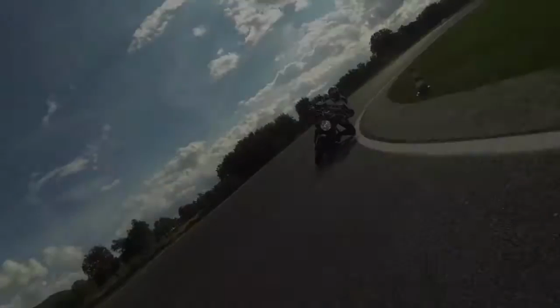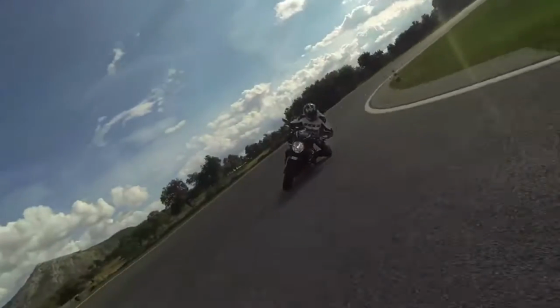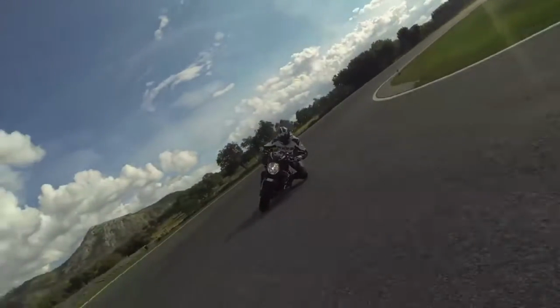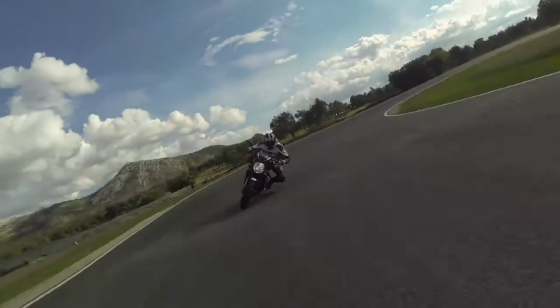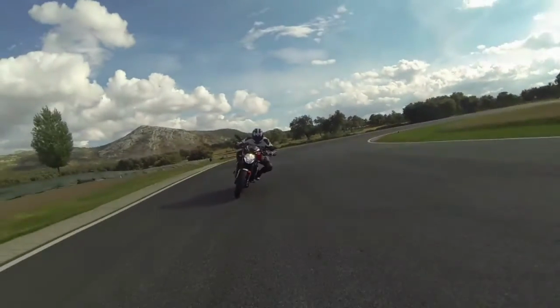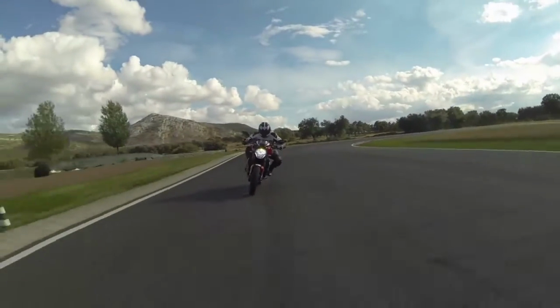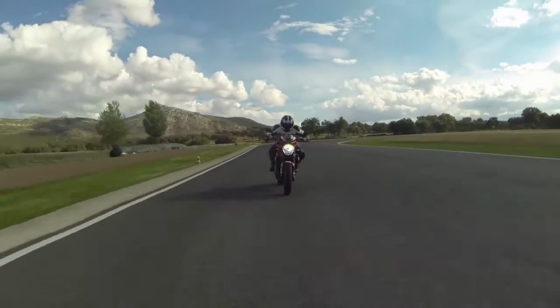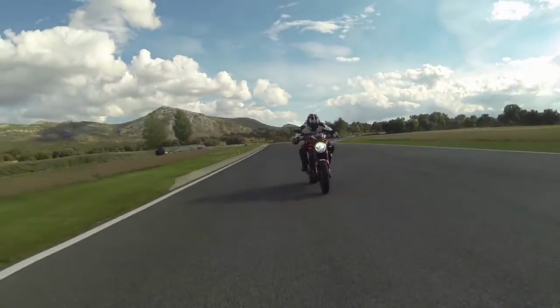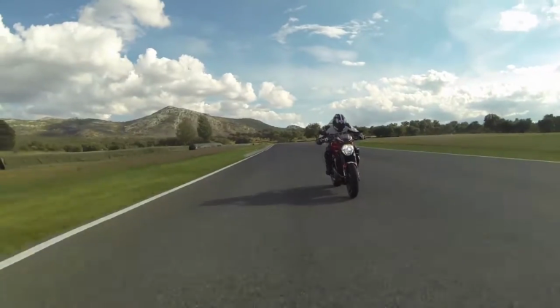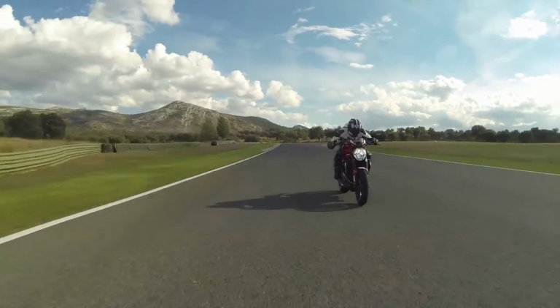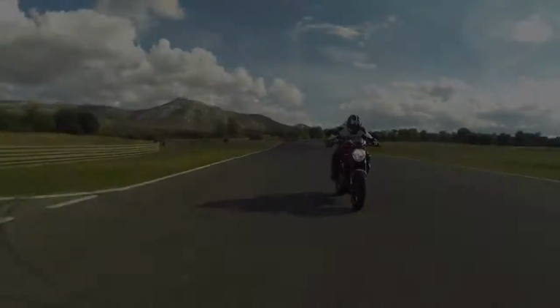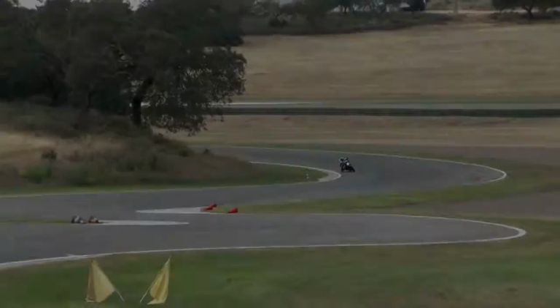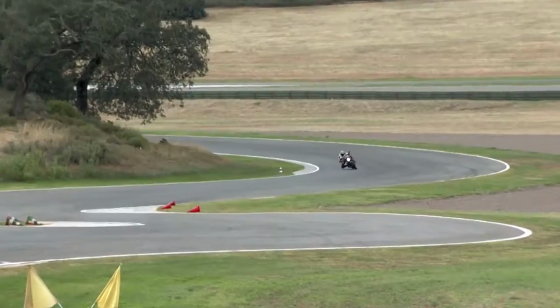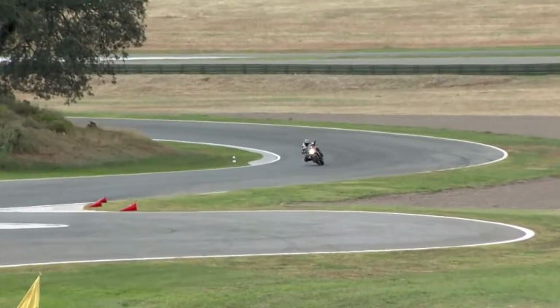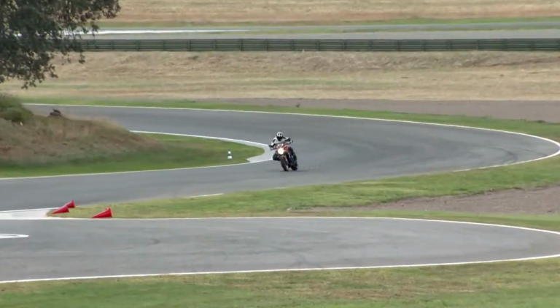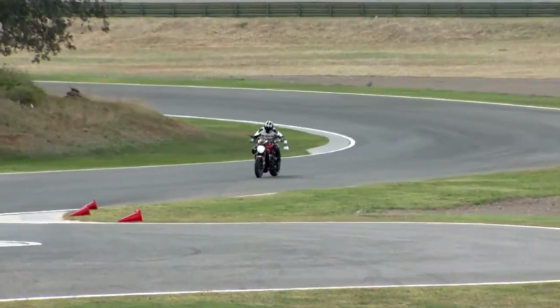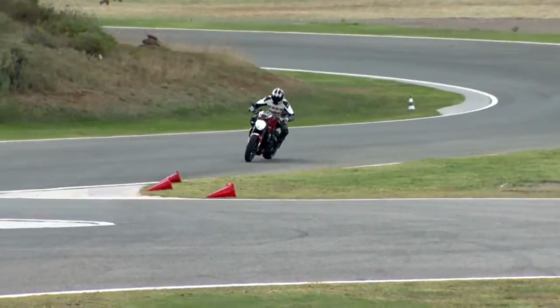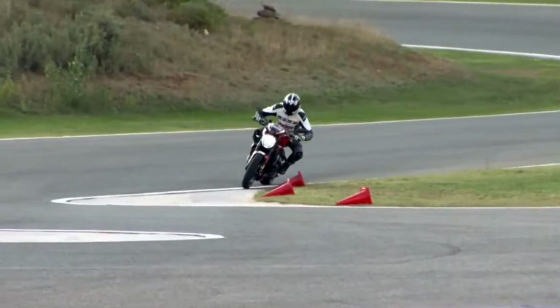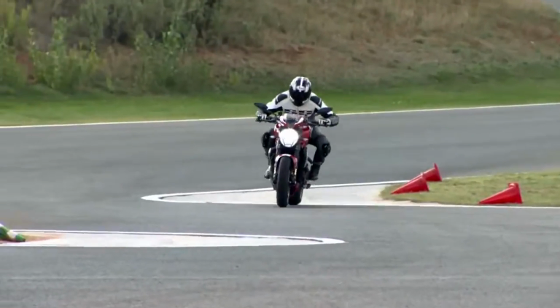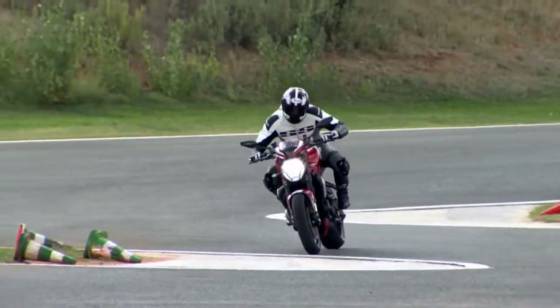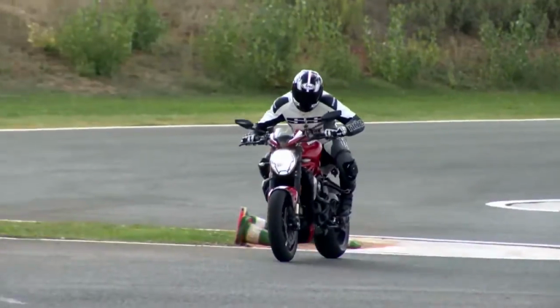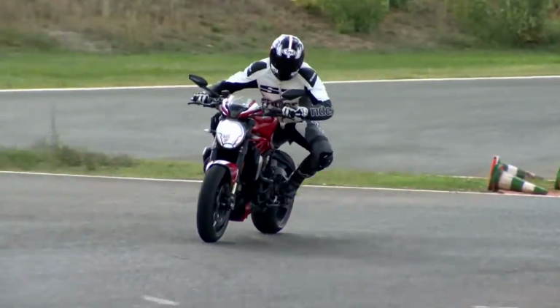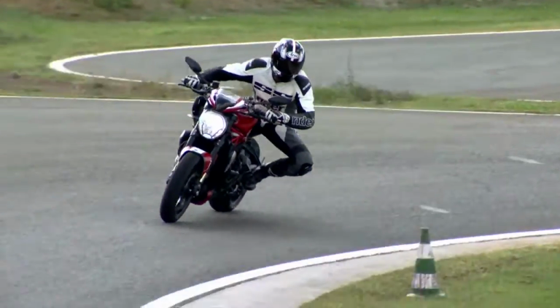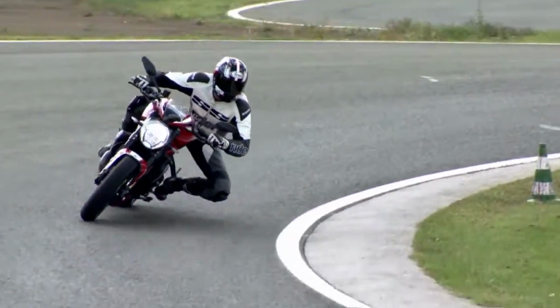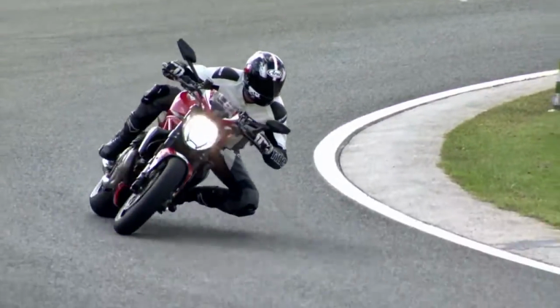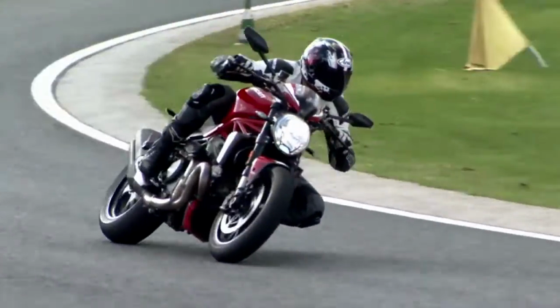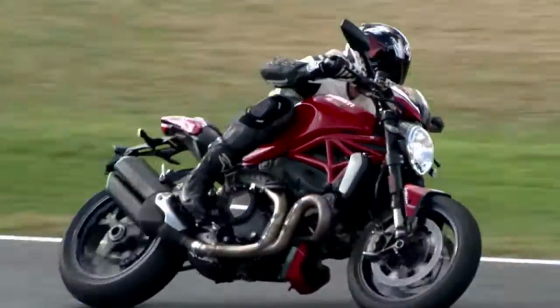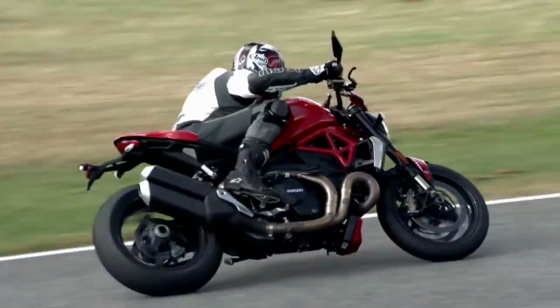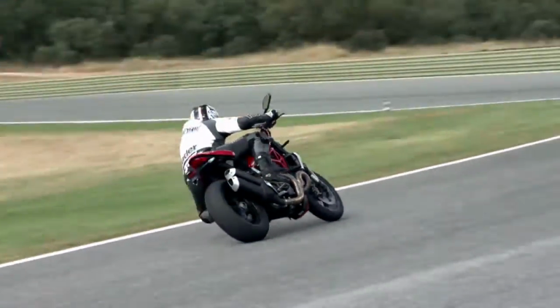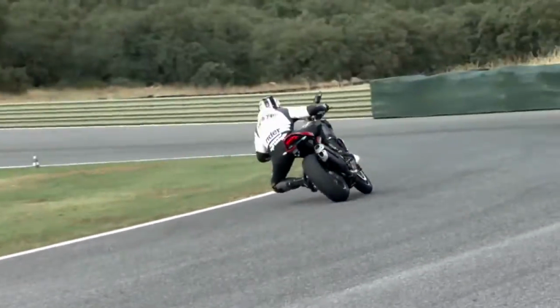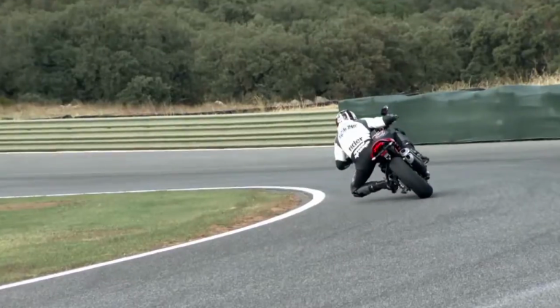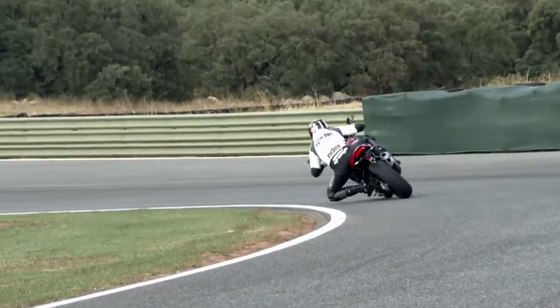Ducati hosted the Monster 1200R press launch at the Ascari Race Resort in southern Spain. After some sighting laps in touring mode, which softens throttle response and raises the sensitivity of the ABS and traction control, we switched over to sport mode and picked up the pace.